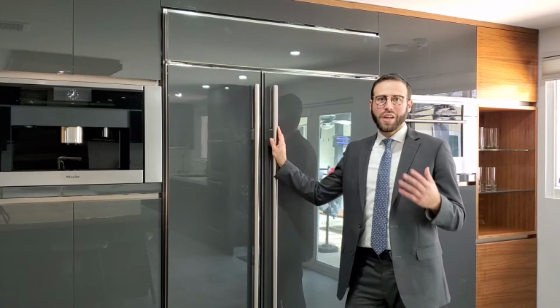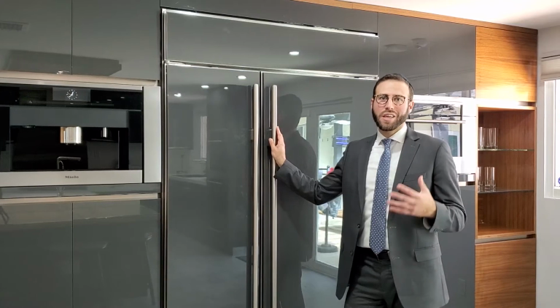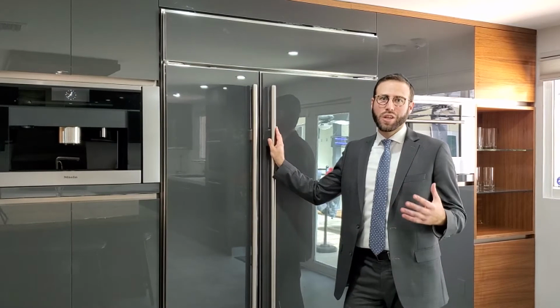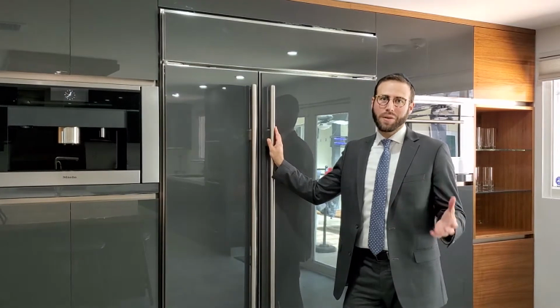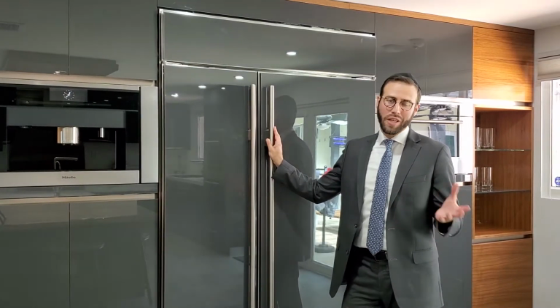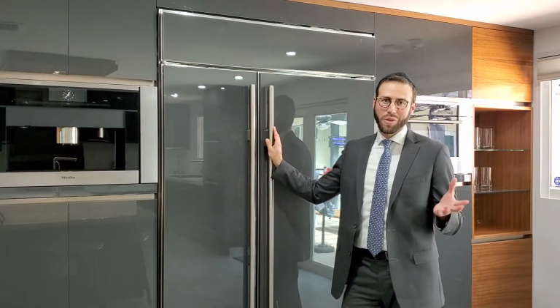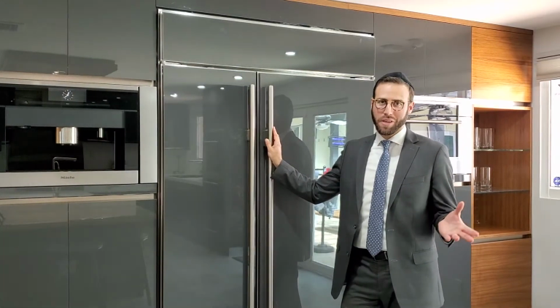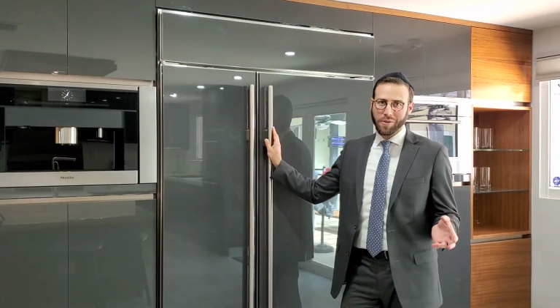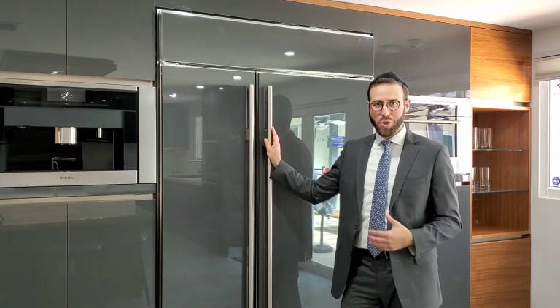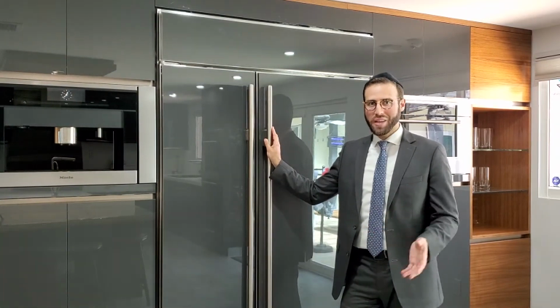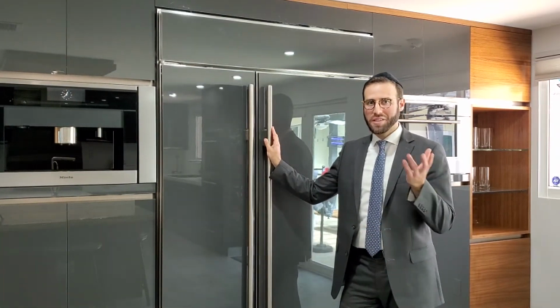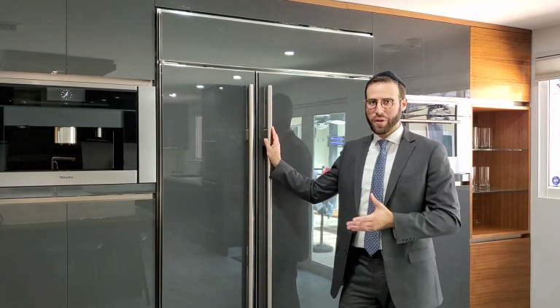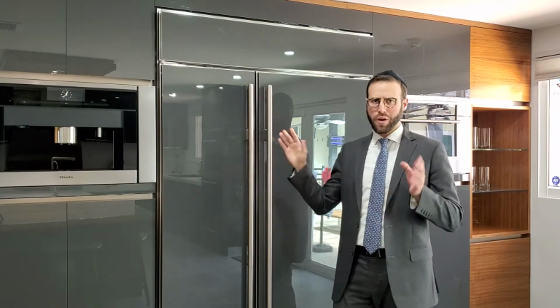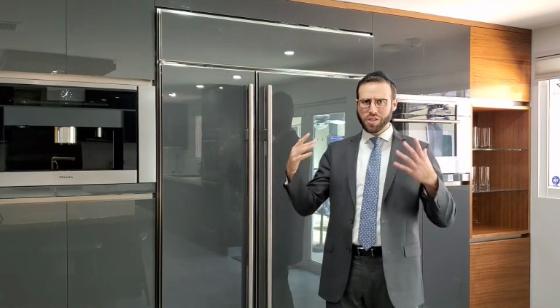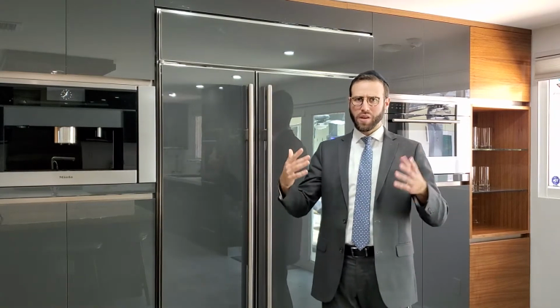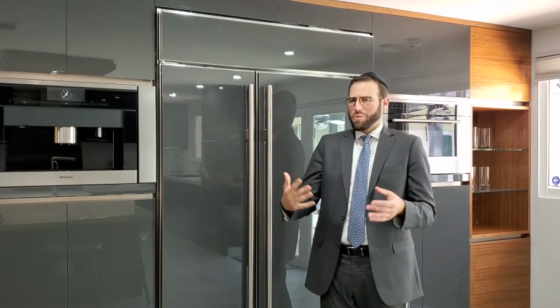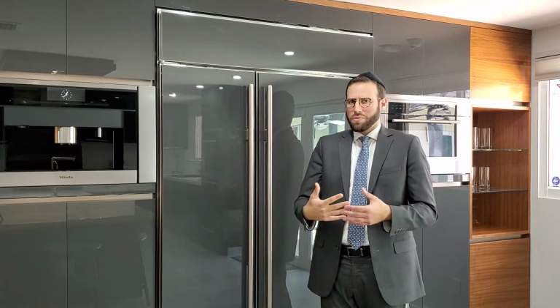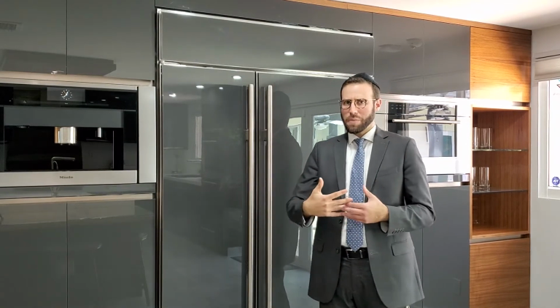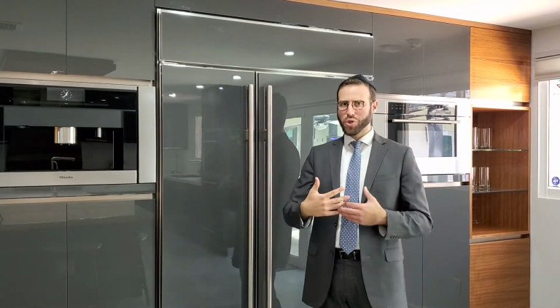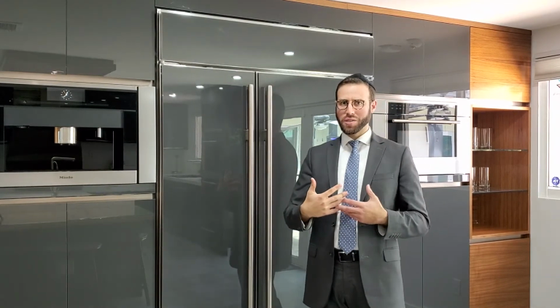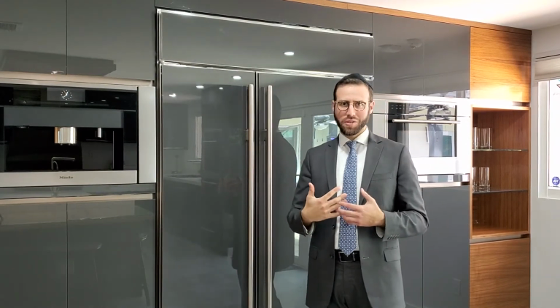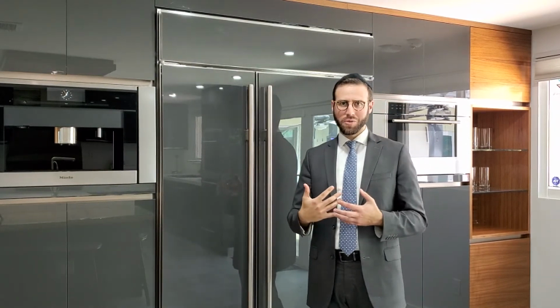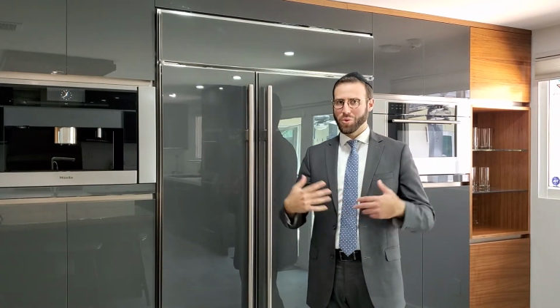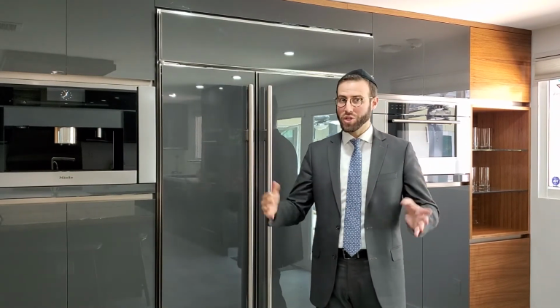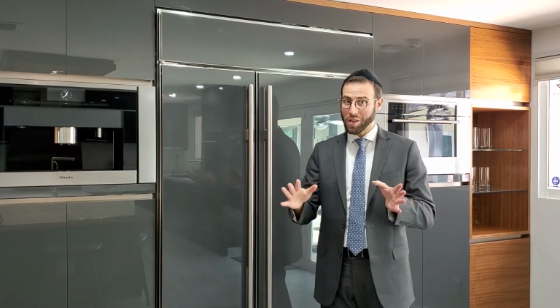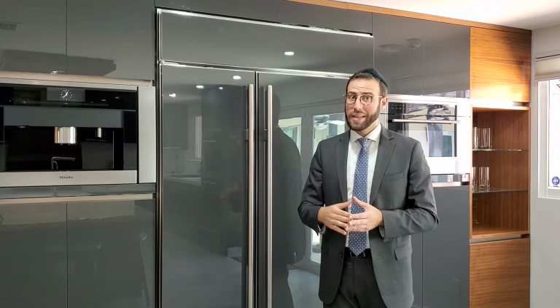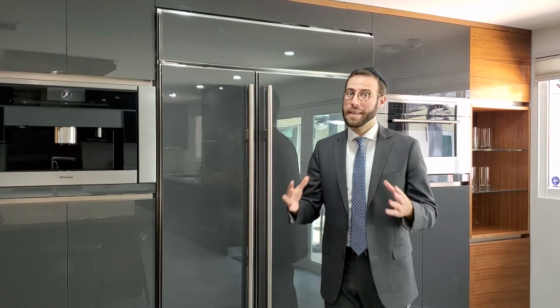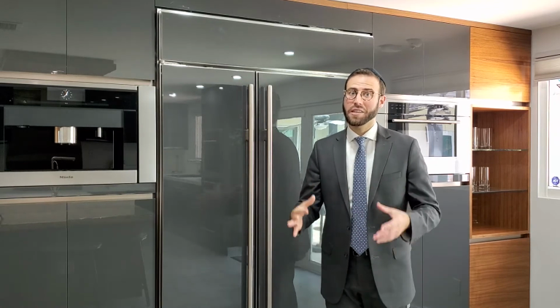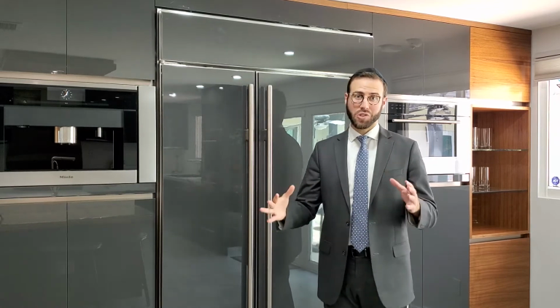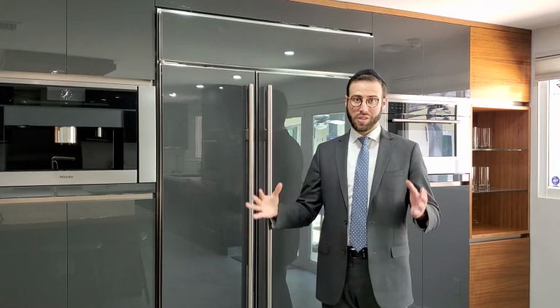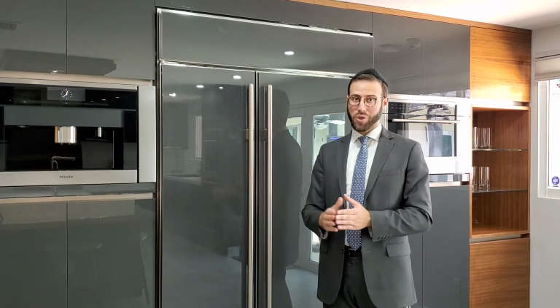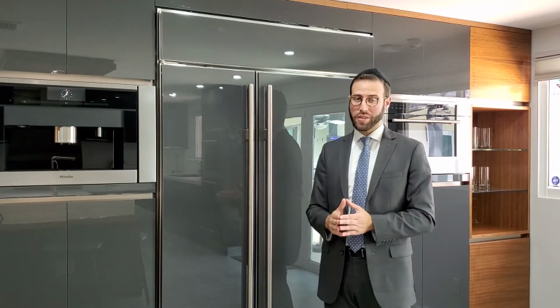The next kitchen item we're going to speak about to kosherize is a fridge. A person may think, what type of kosherizing do we need to do to a fridge? Well, cleaning it is also considered kosherizing.